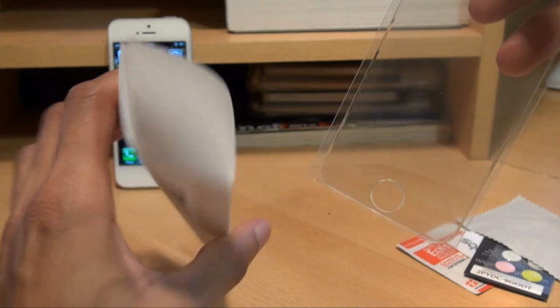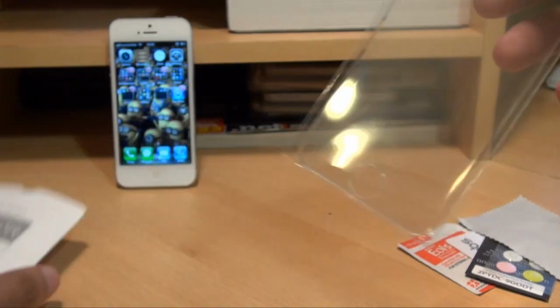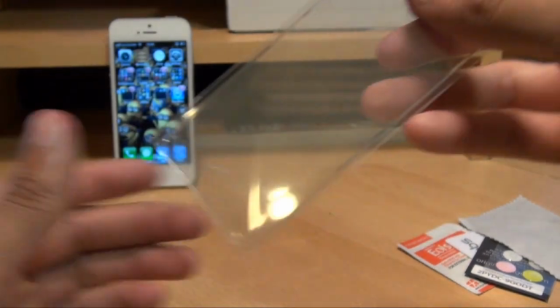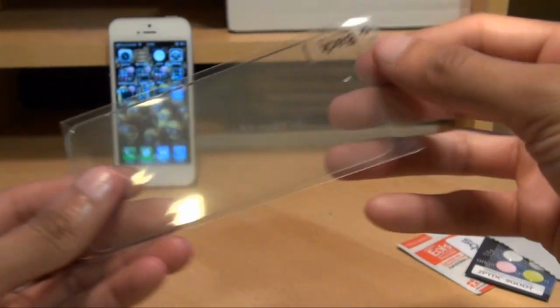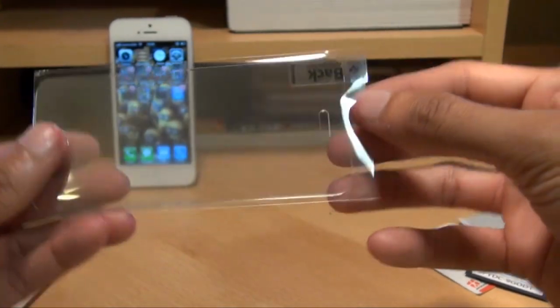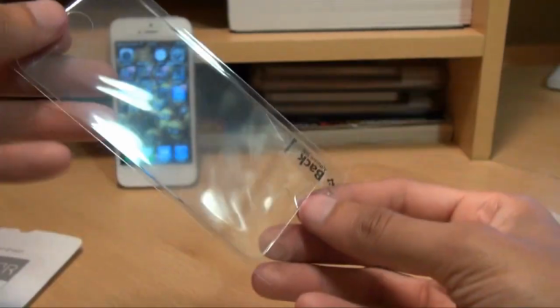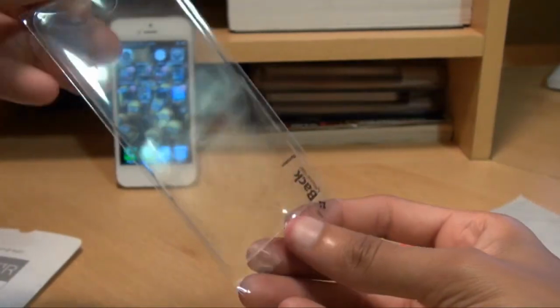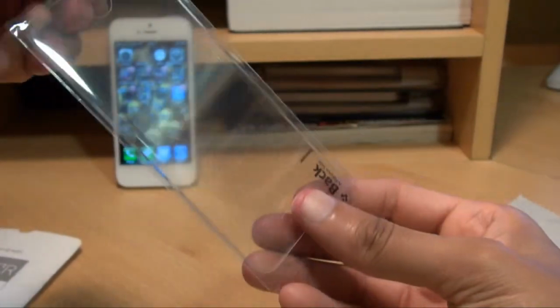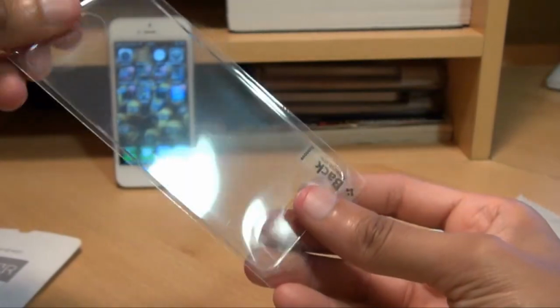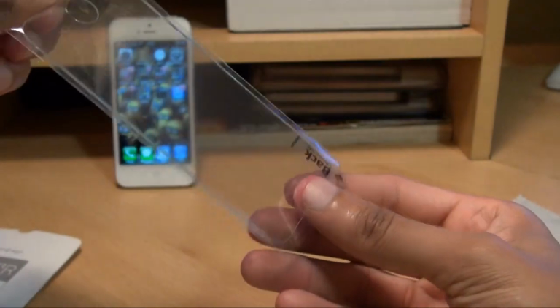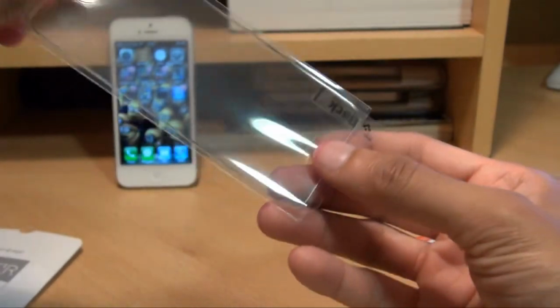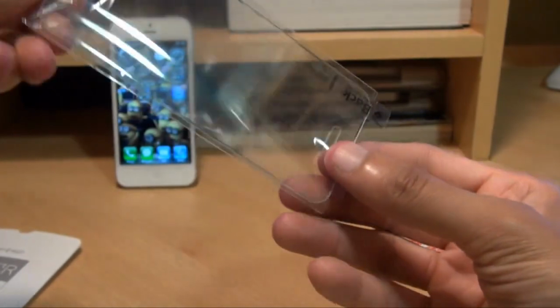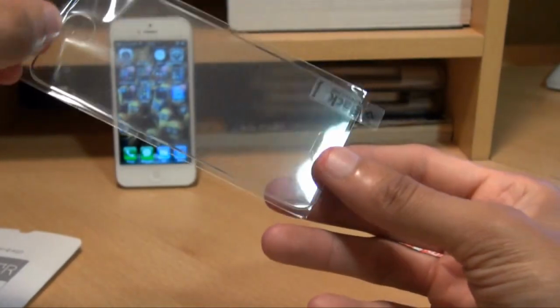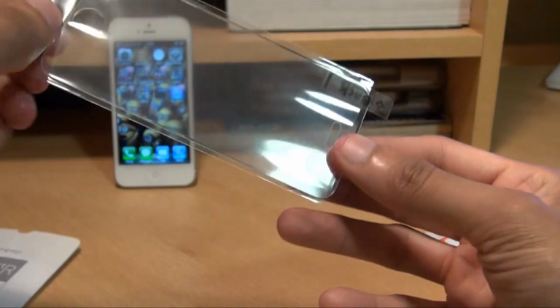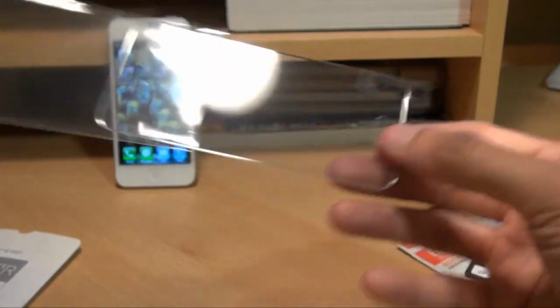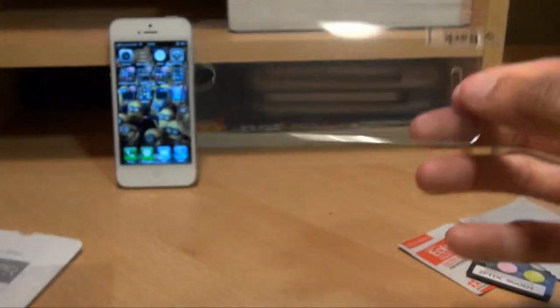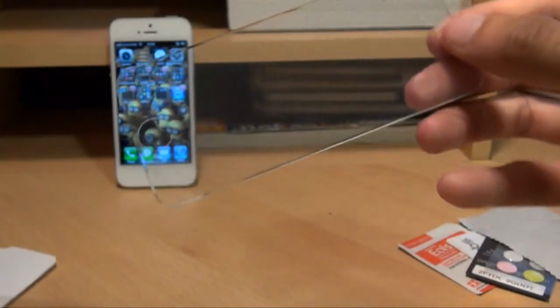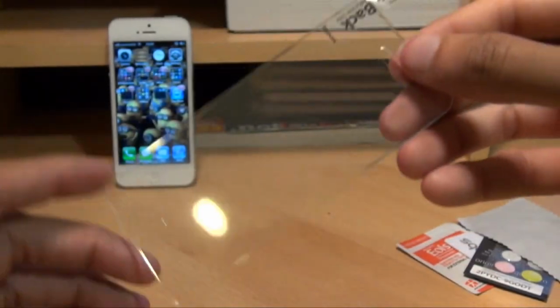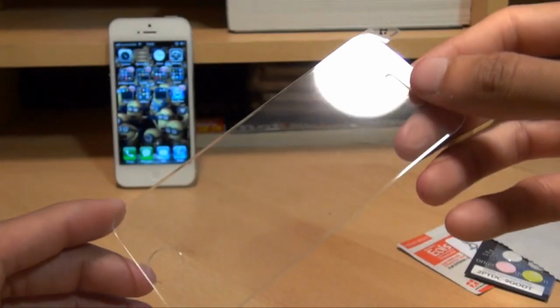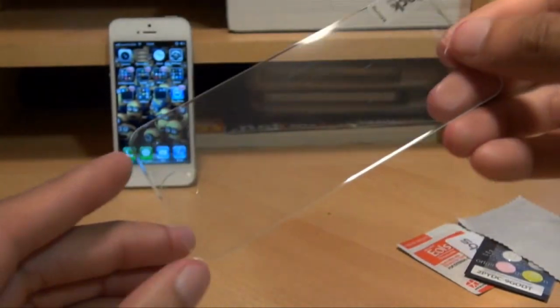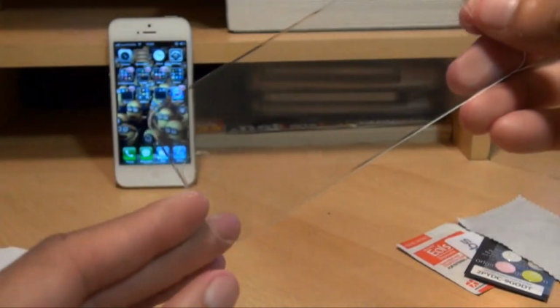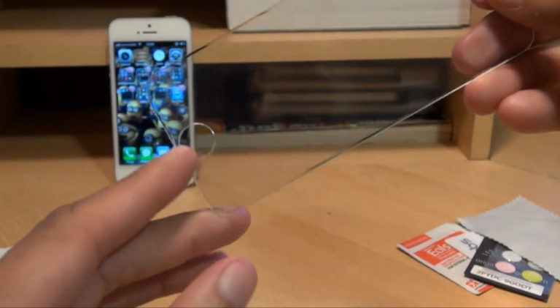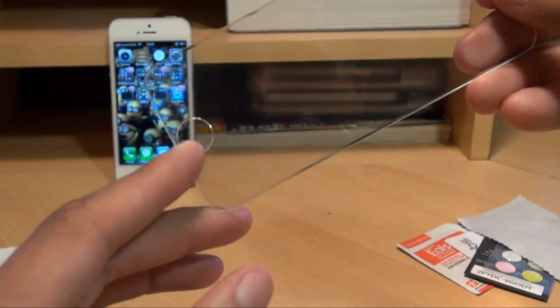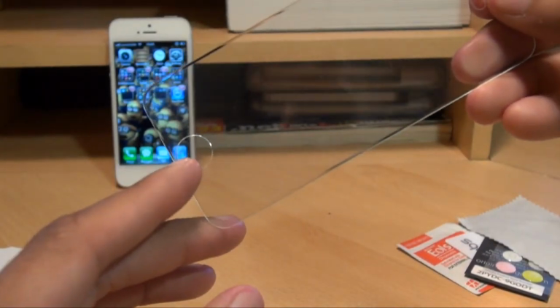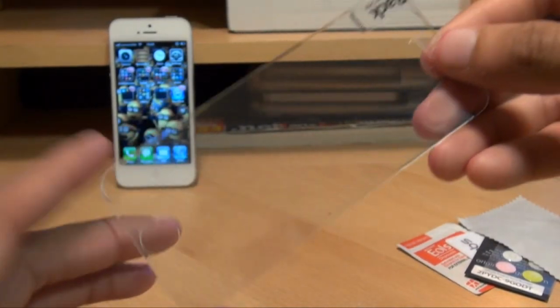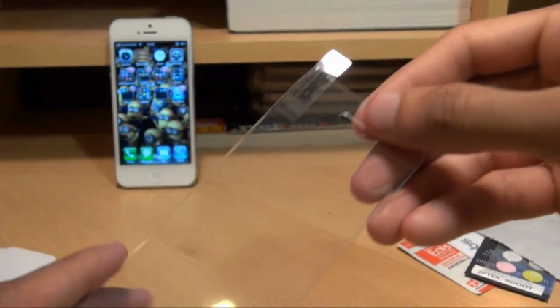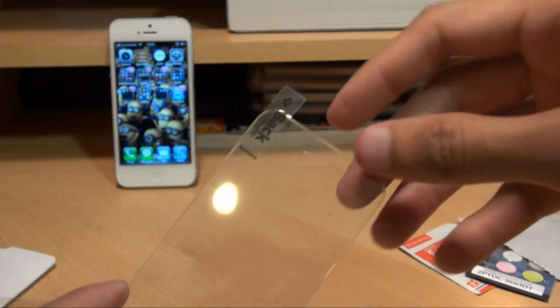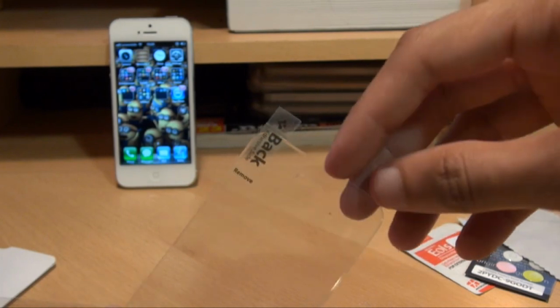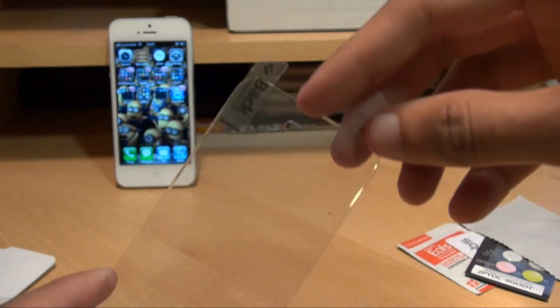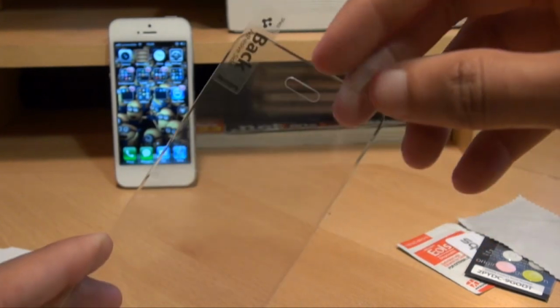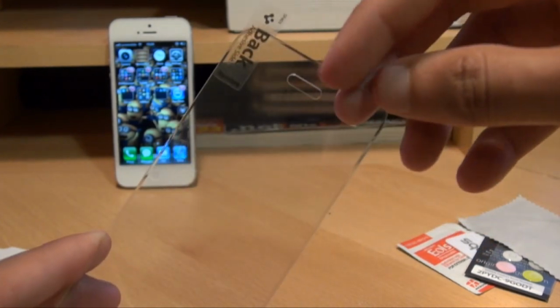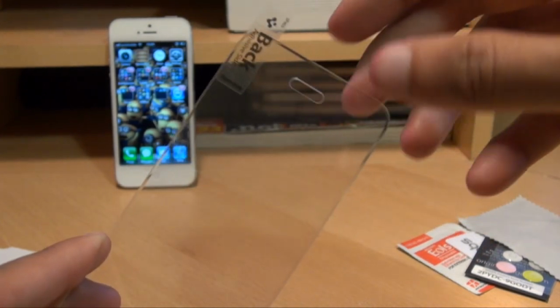Getting it out of the sleeving it comes in, you've got the cutout for the home button and the earpiece along the top.